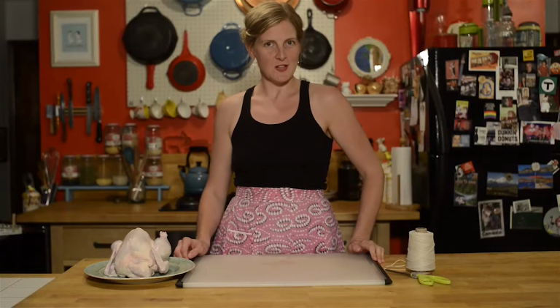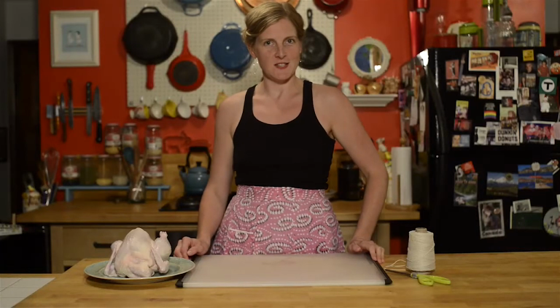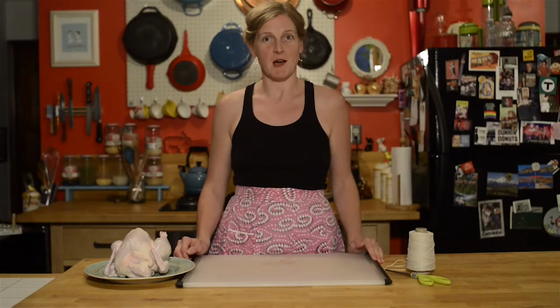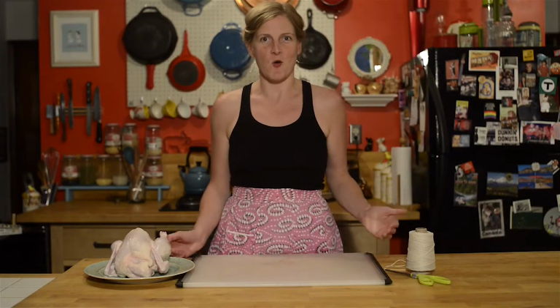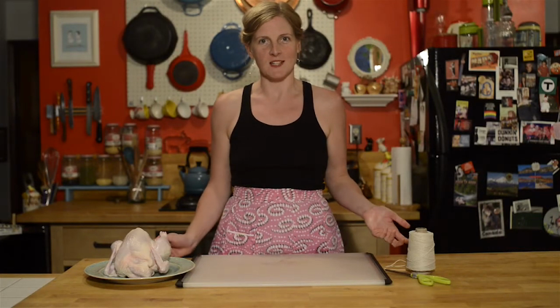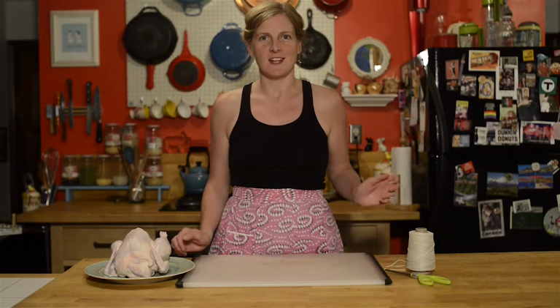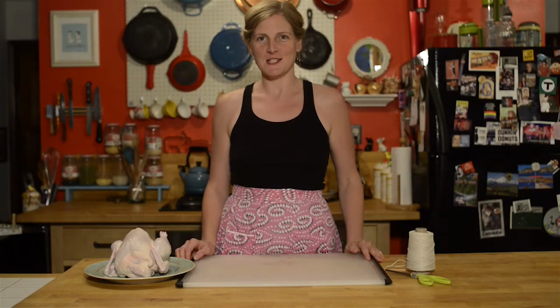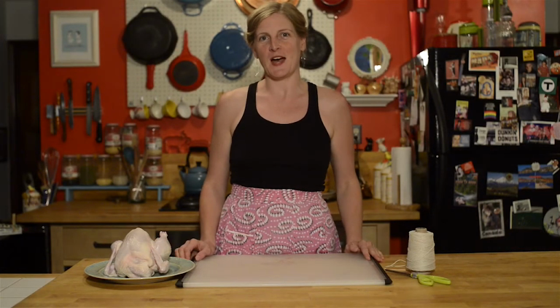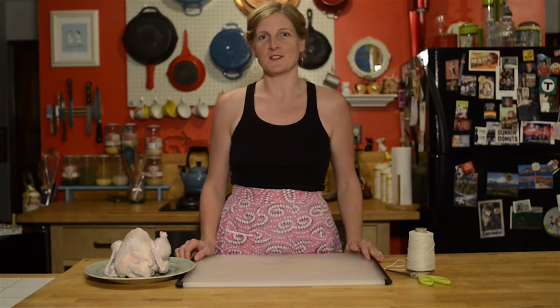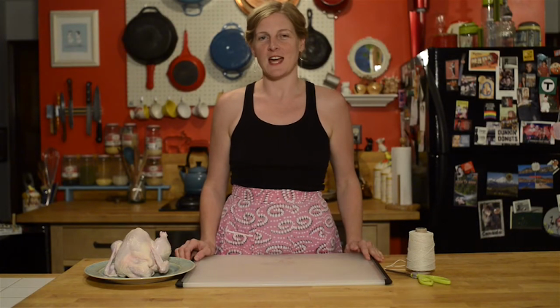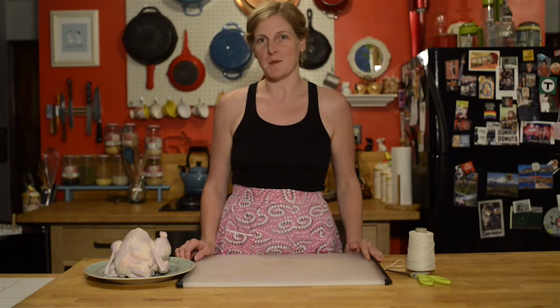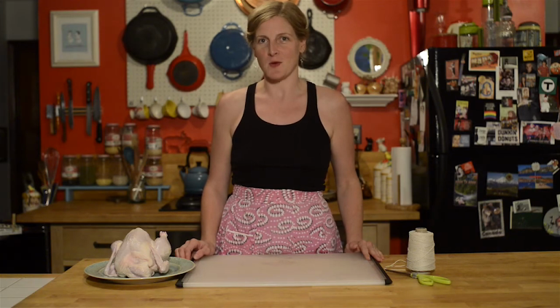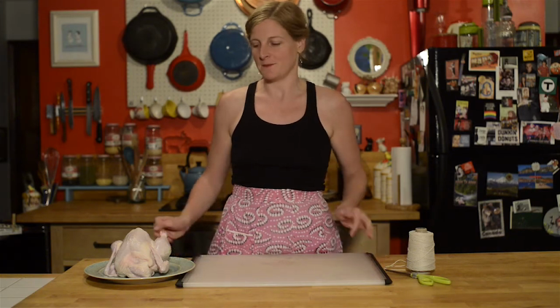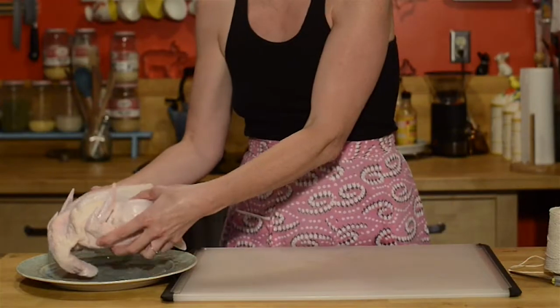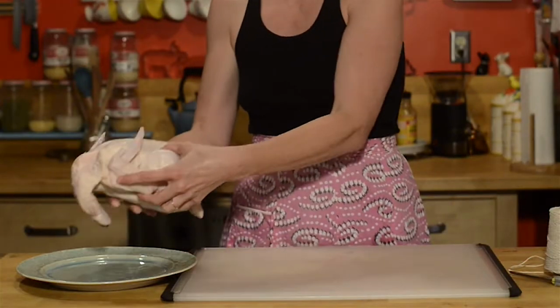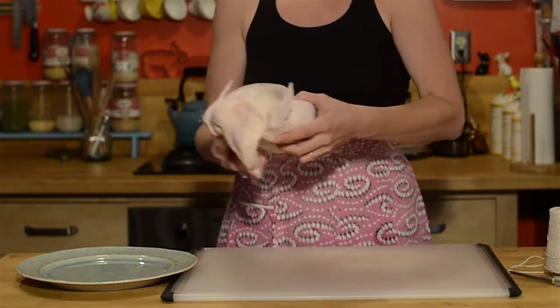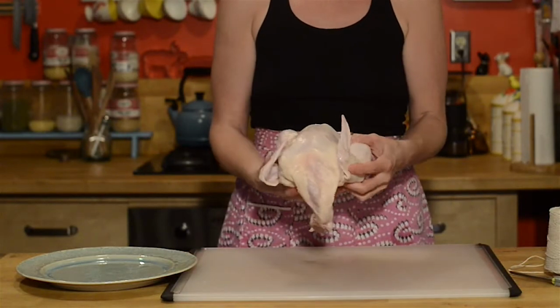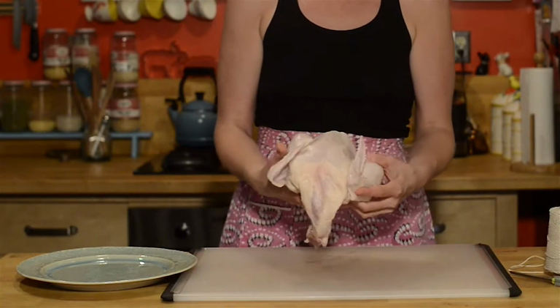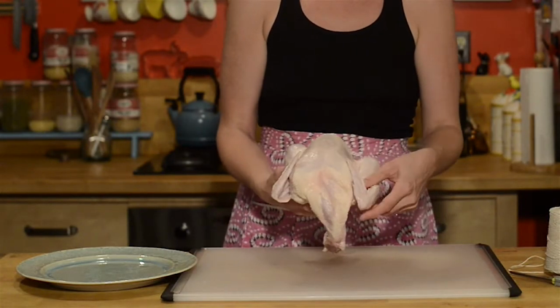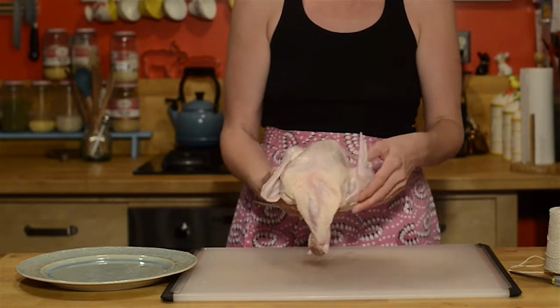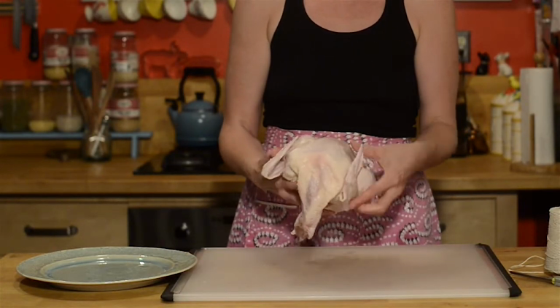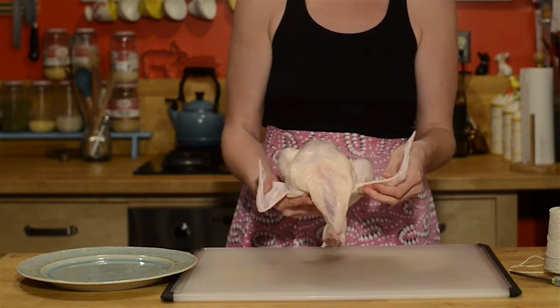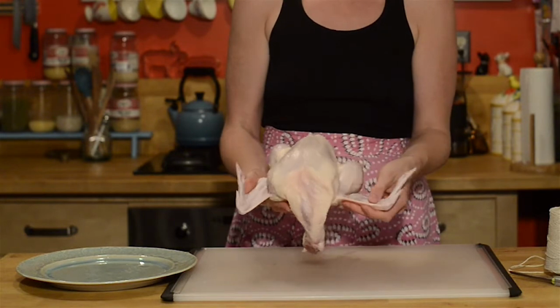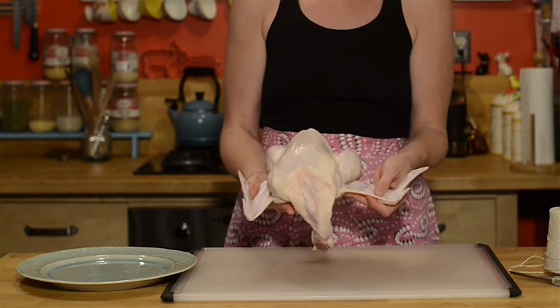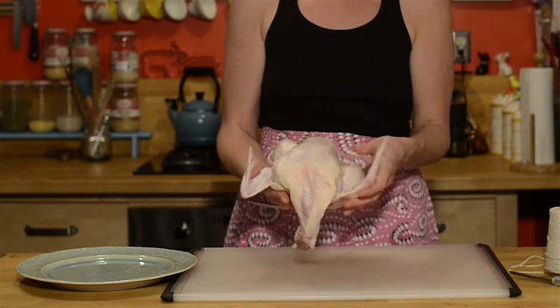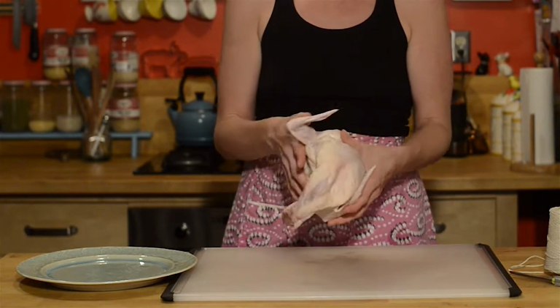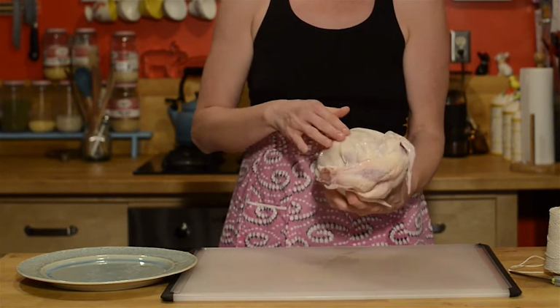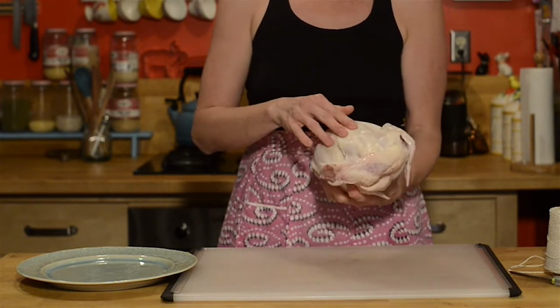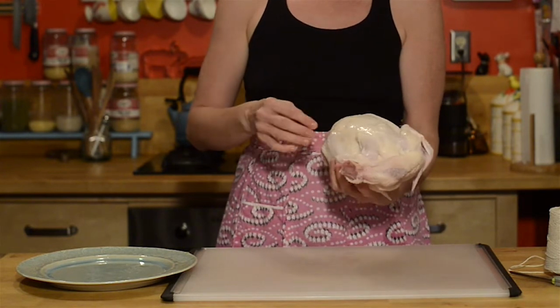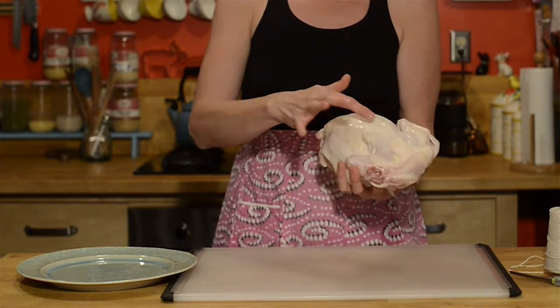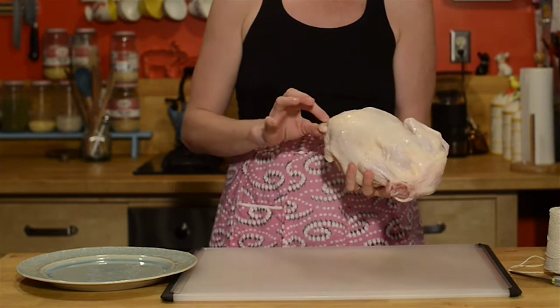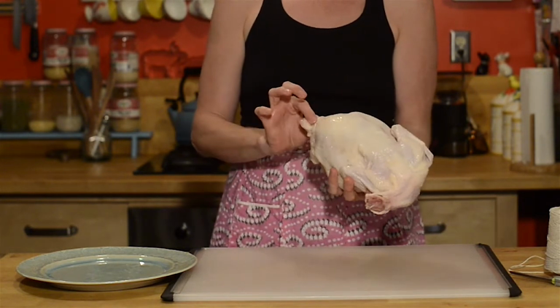Congratulations on buying a whole chicken. I'm going to teach you how to tie it up for roasting. First, you take your whole chicken and determine which side is the back. The back has the tail on it.